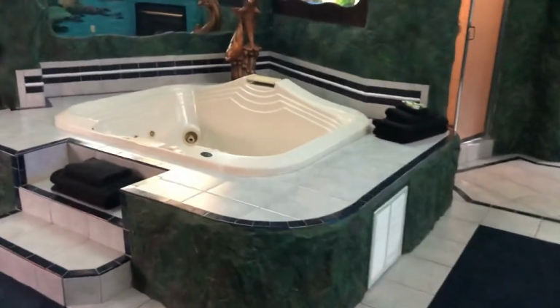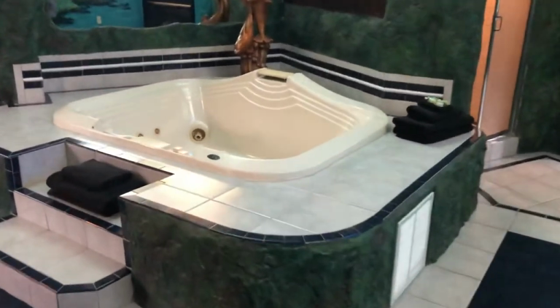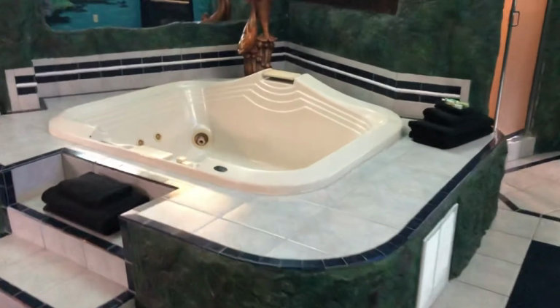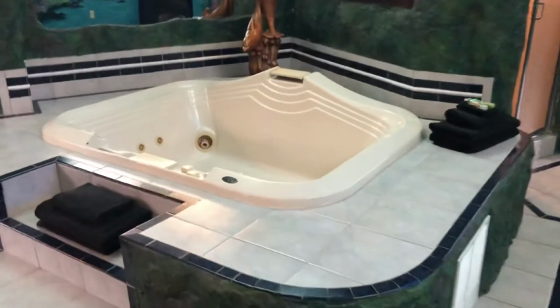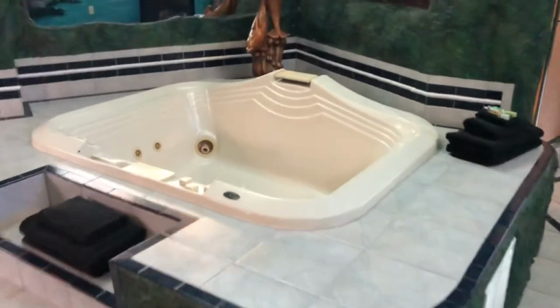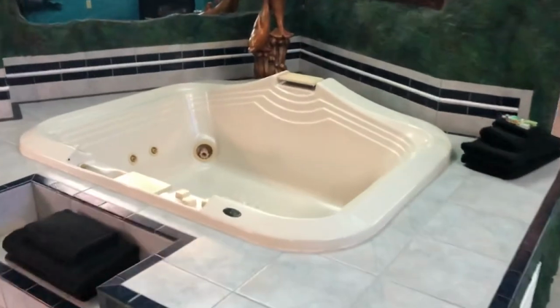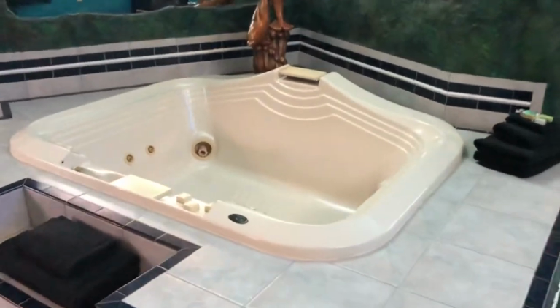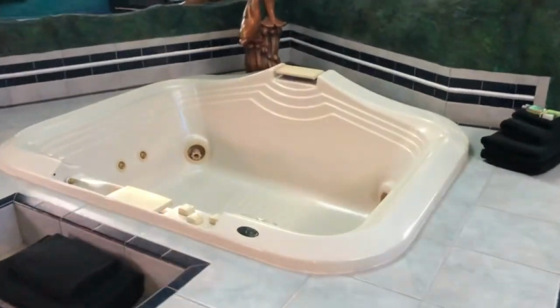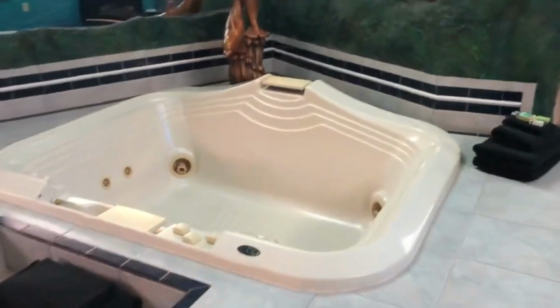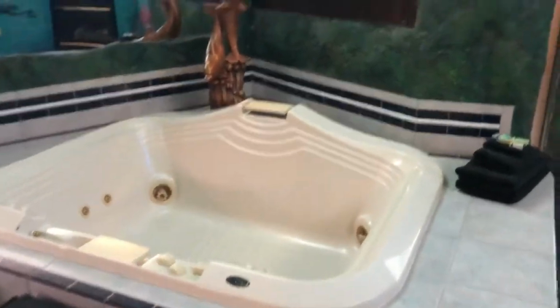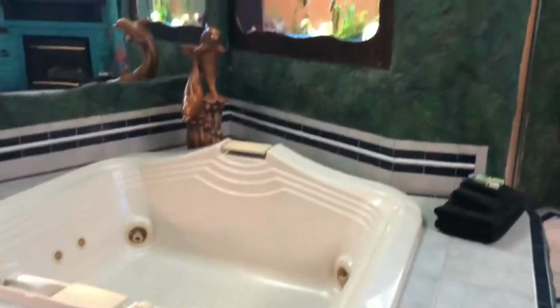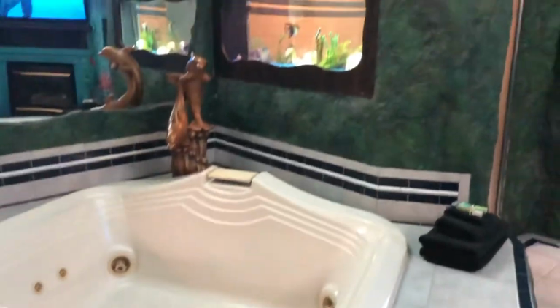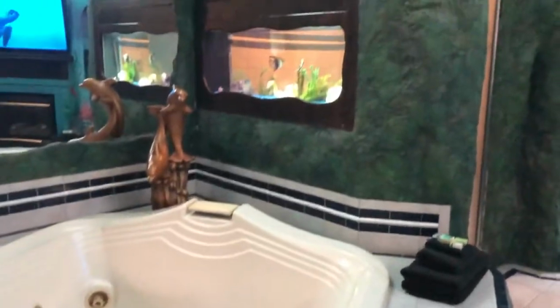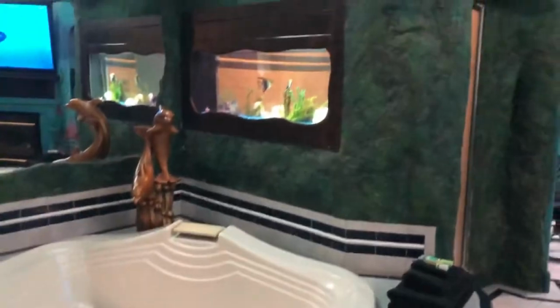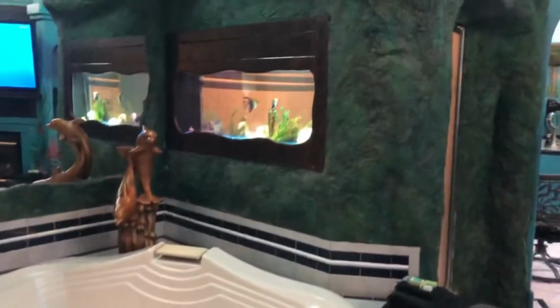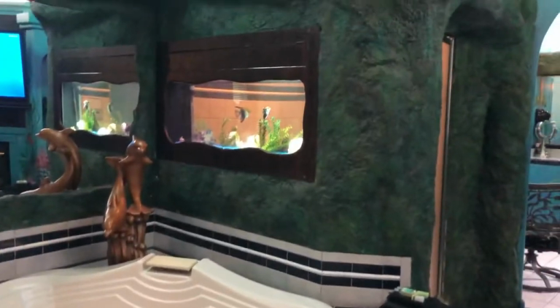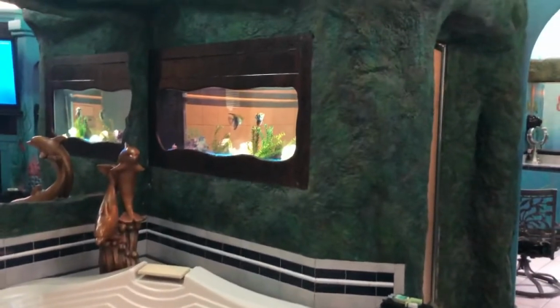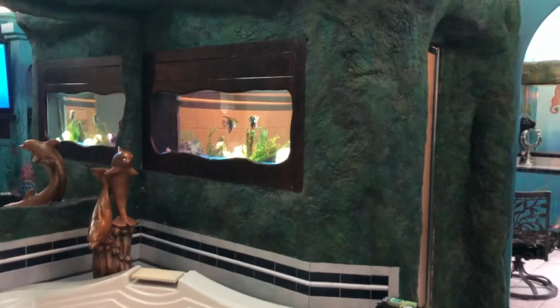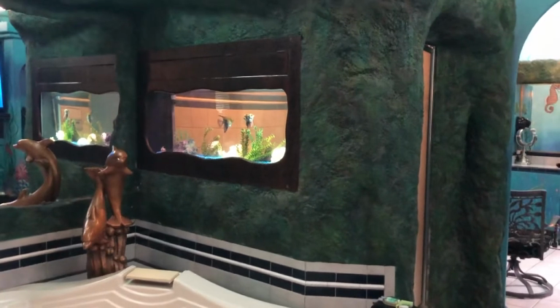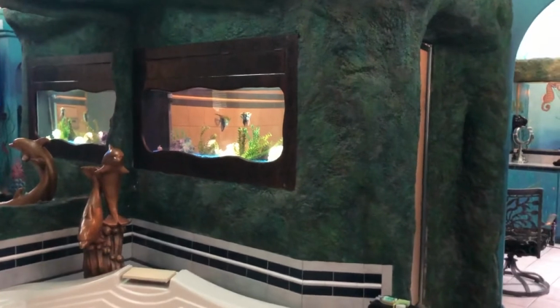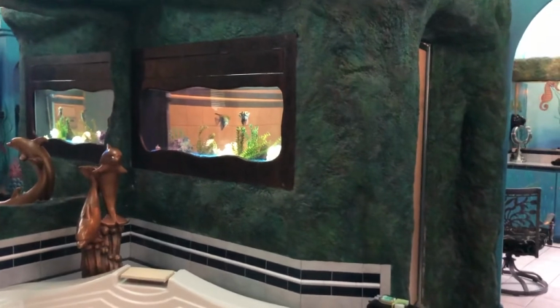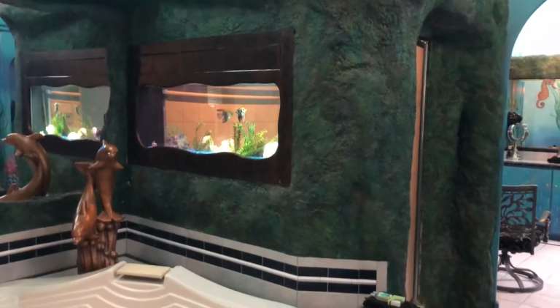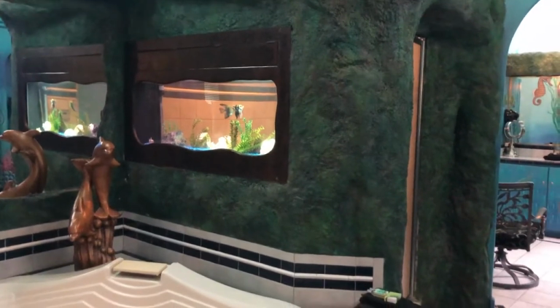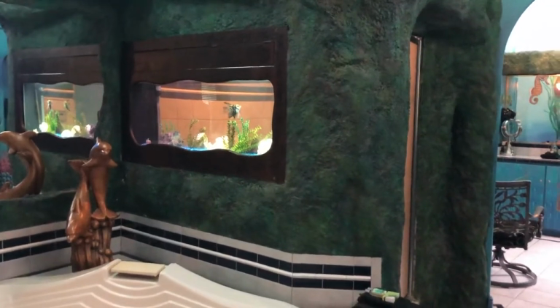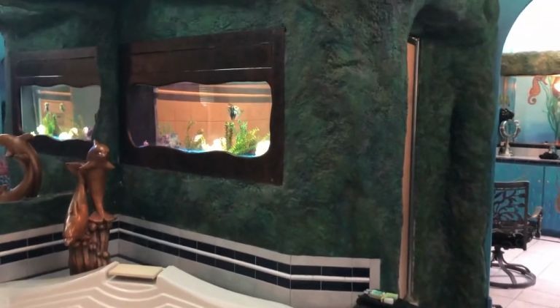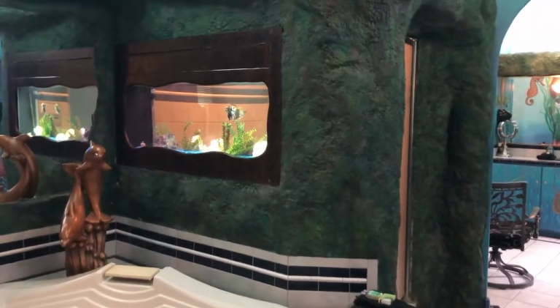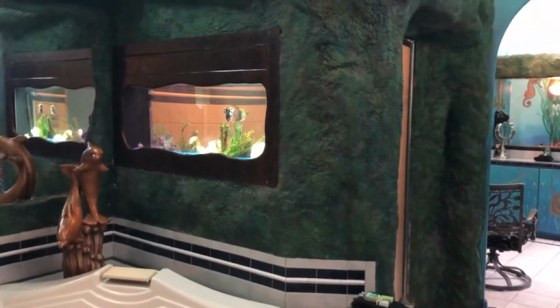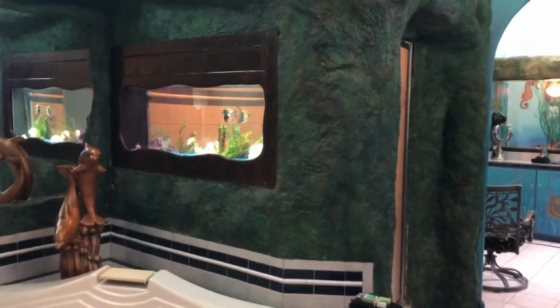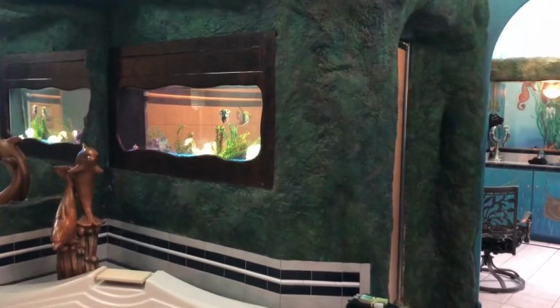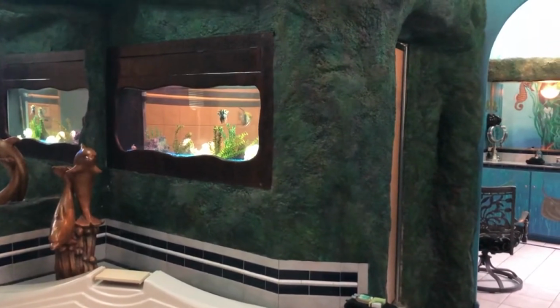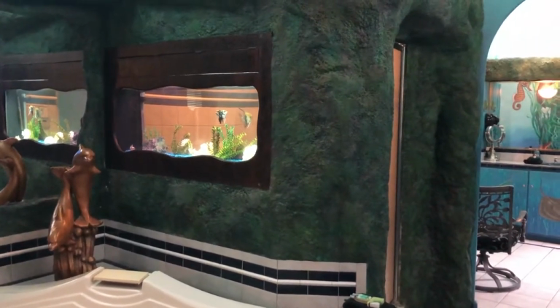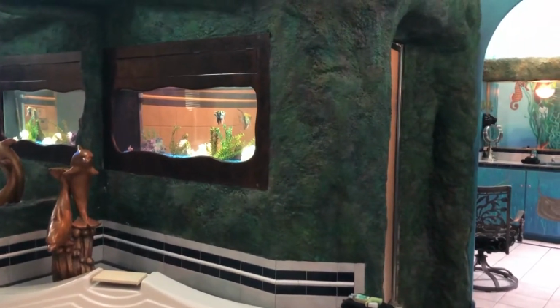Four-and-a-half foot by six-foot jetted tub. In between the shower and the tub is another aquarium. This shower is also a steam shower.